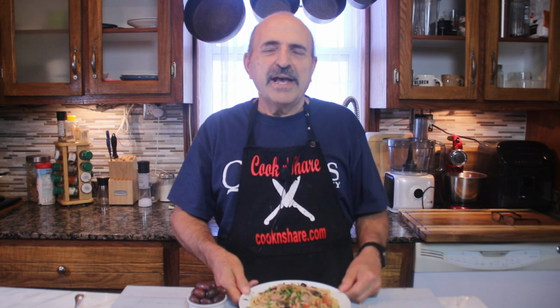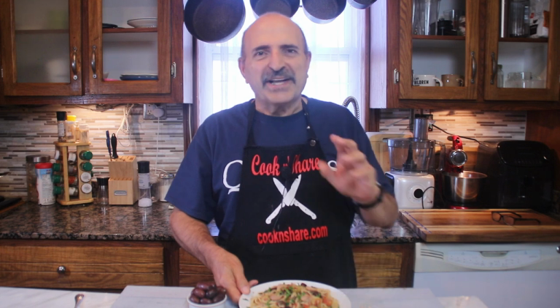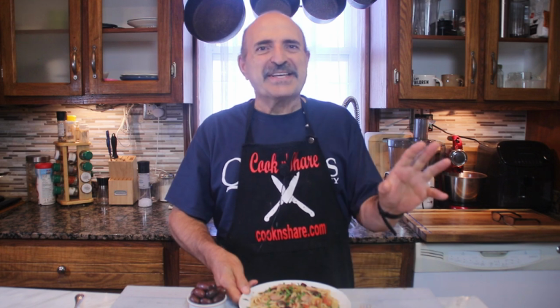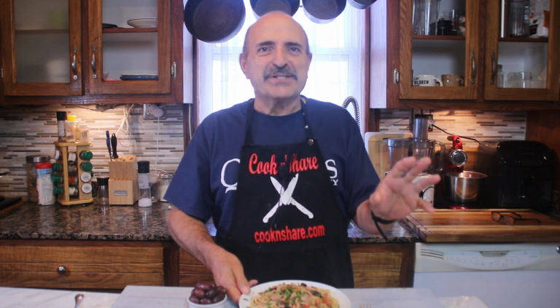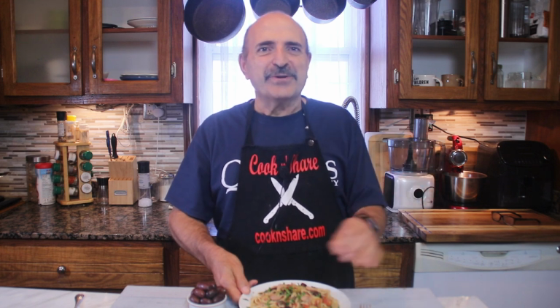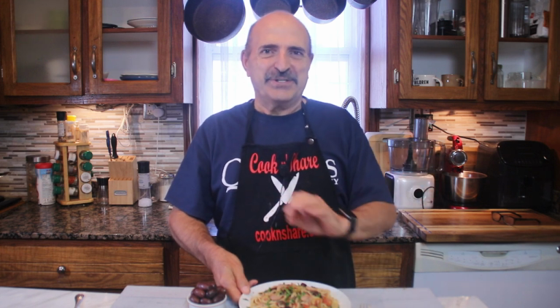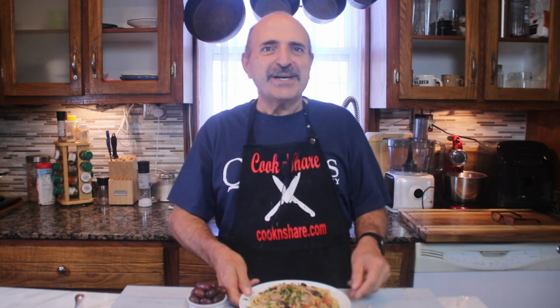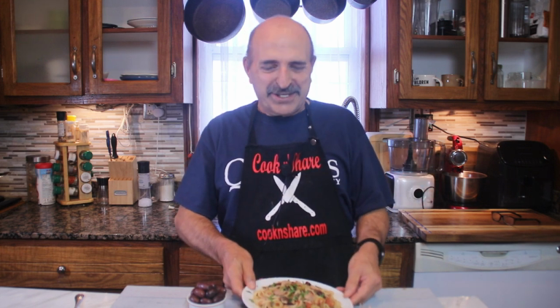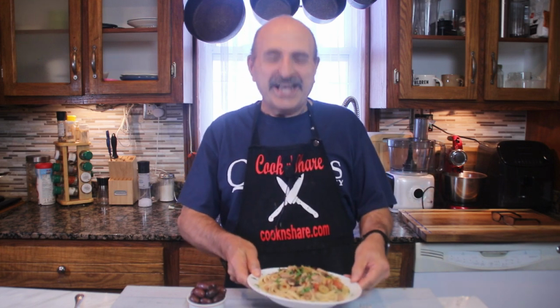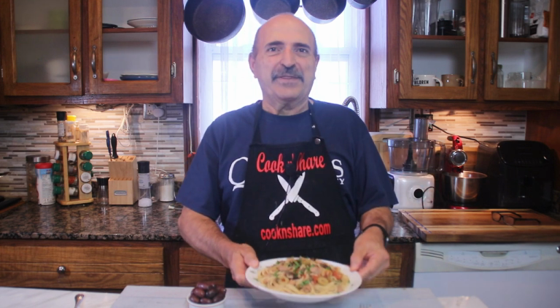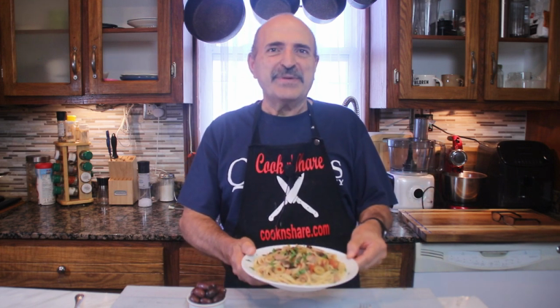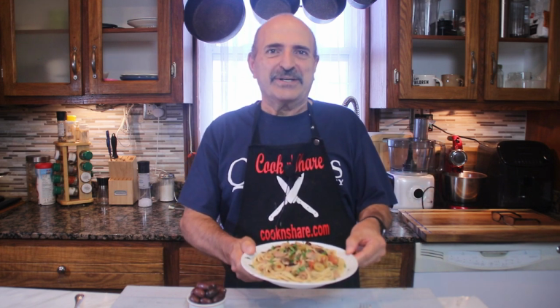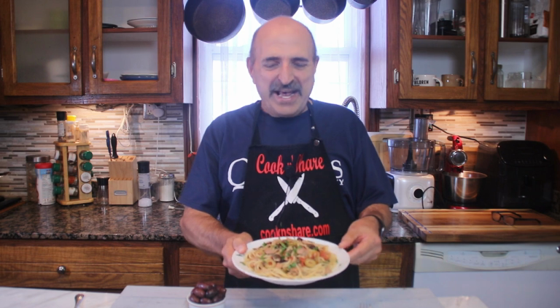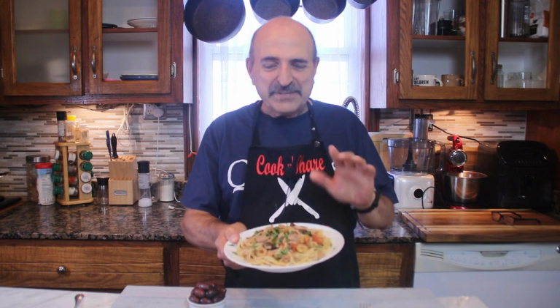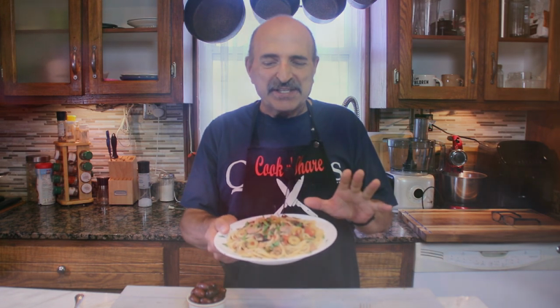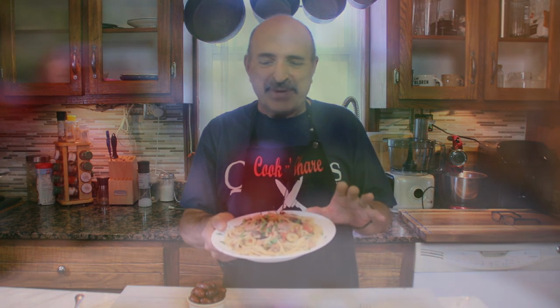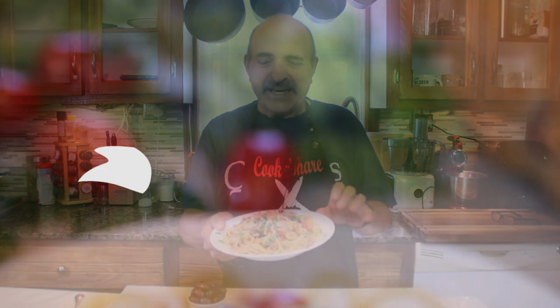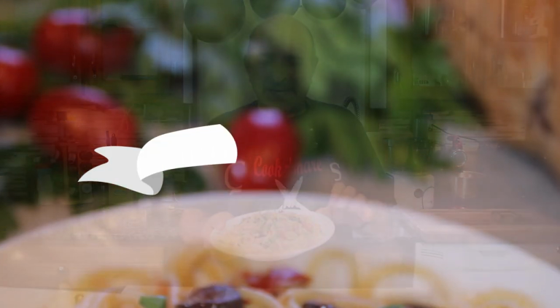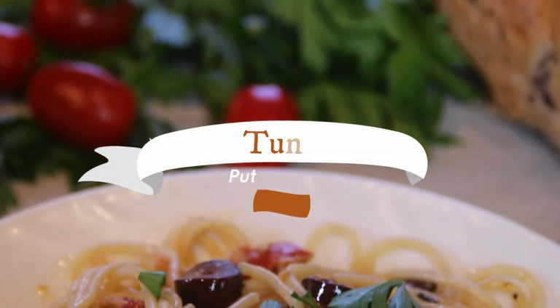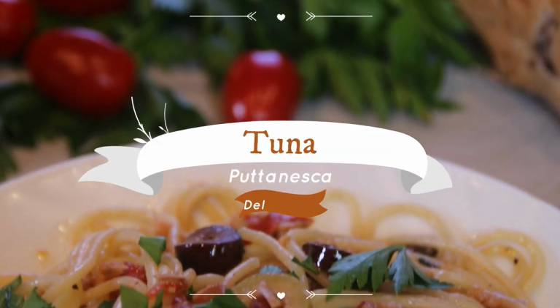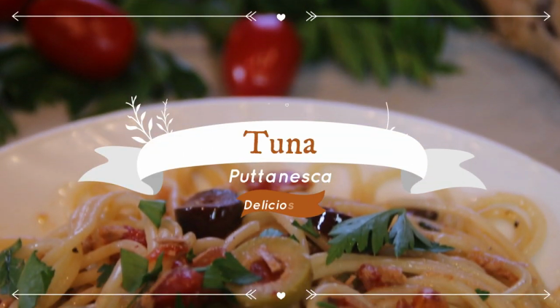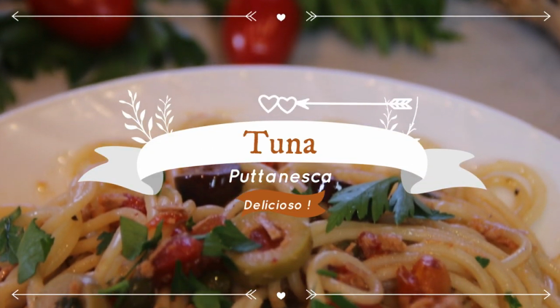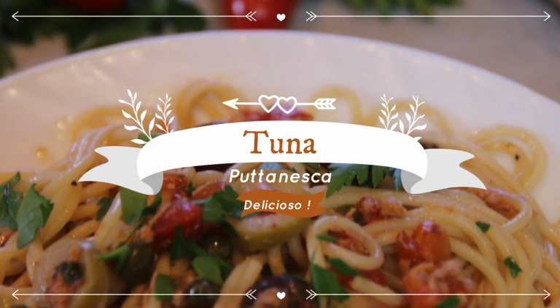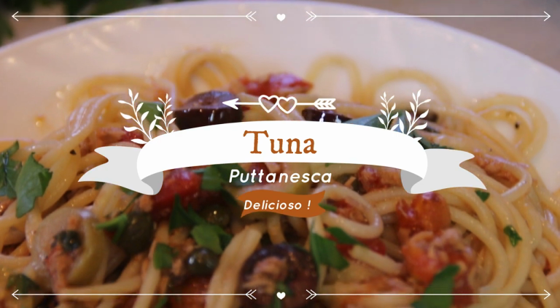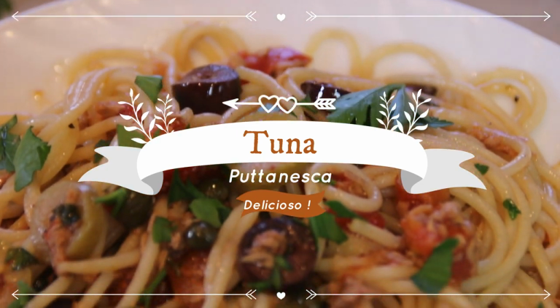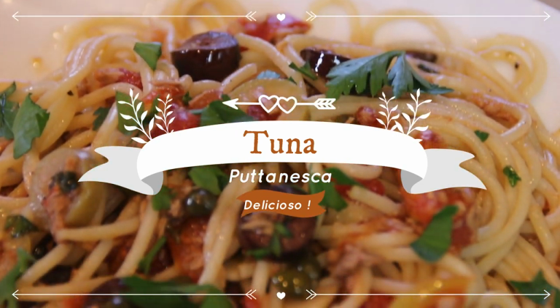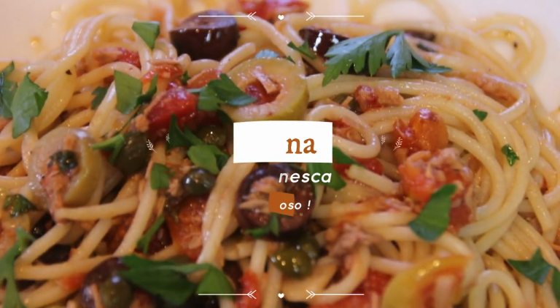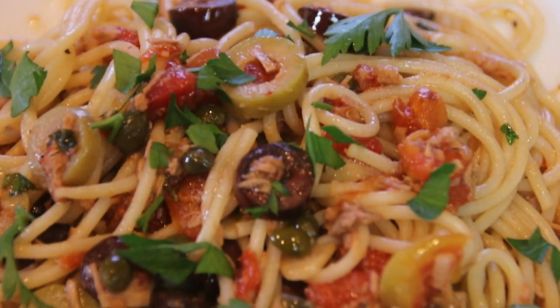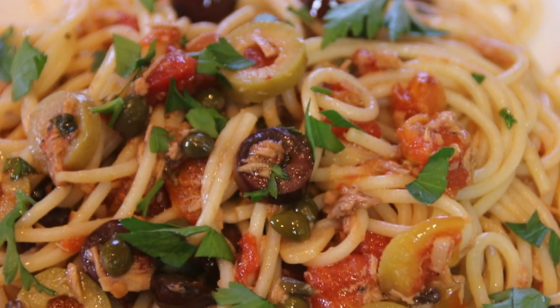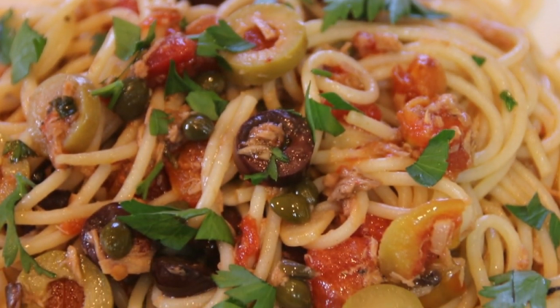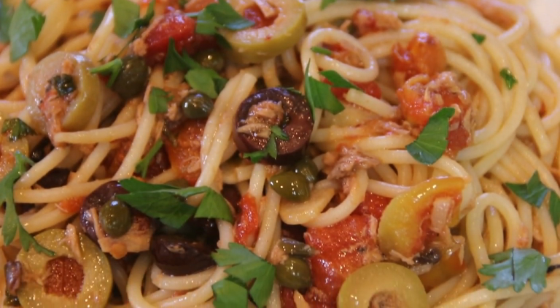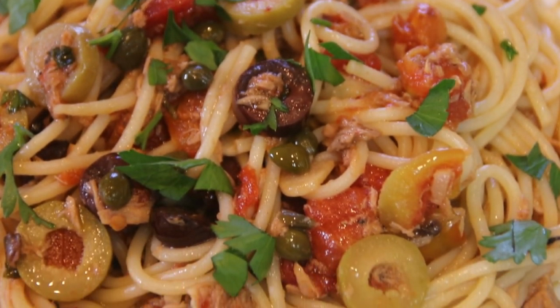Hey guys, life doesn't get much better than tuna, pasta, and 30-minute meals, and that's why I decided to make up this Tuna Puttanesca. It is so good, so easy to make, you're gonna love it. Let me show you how to do this.